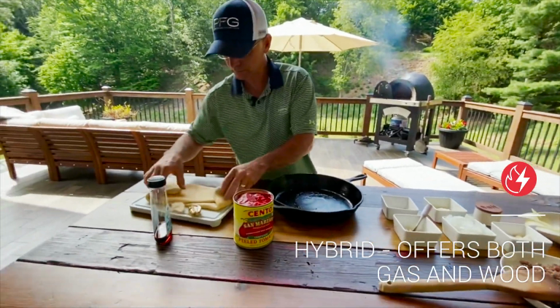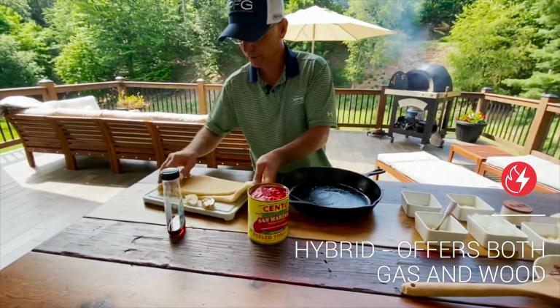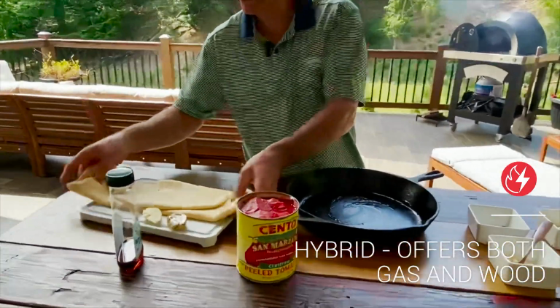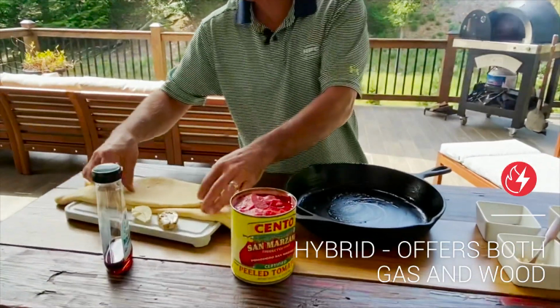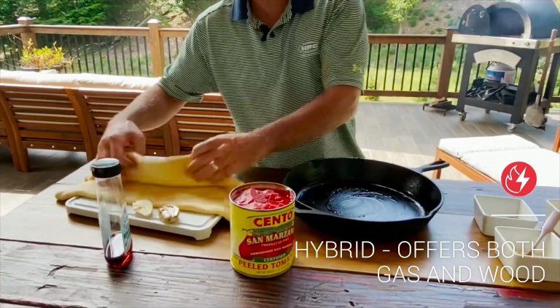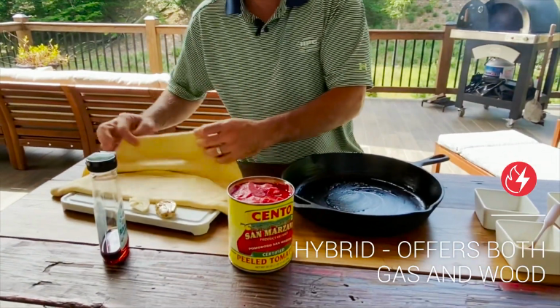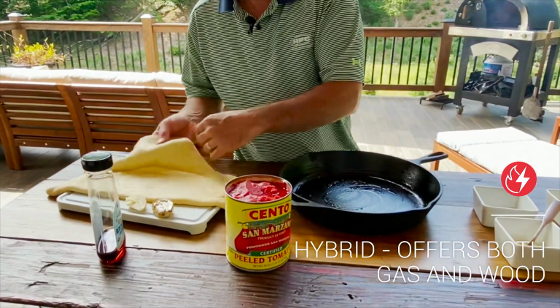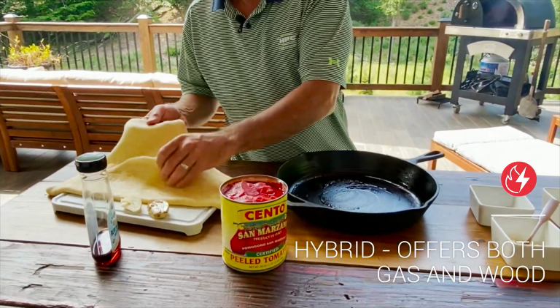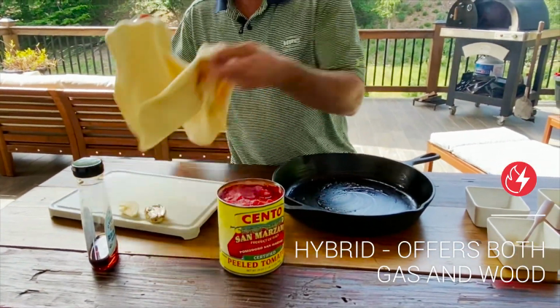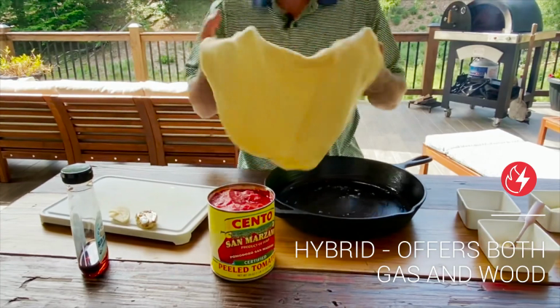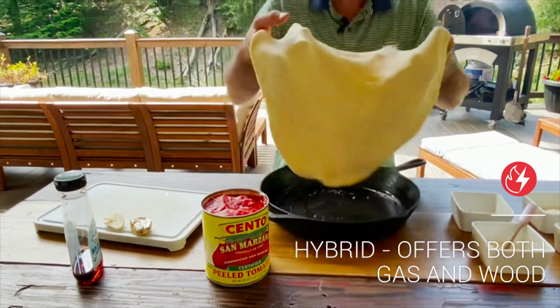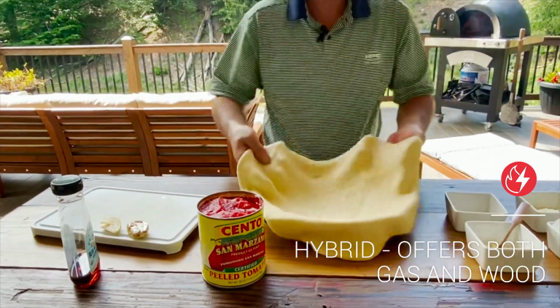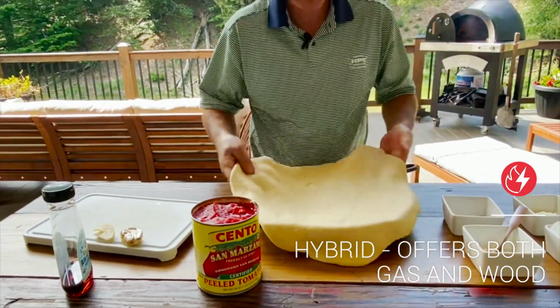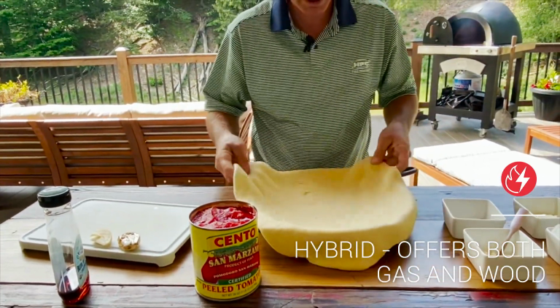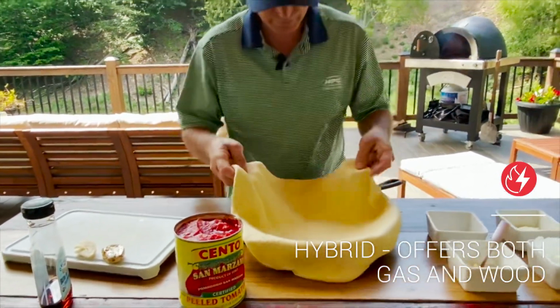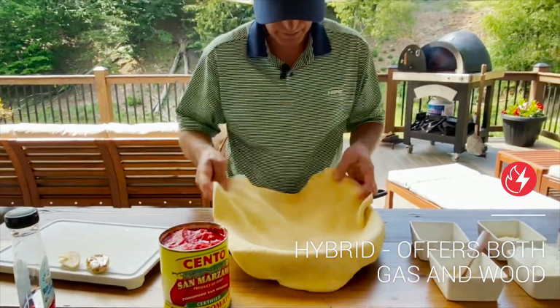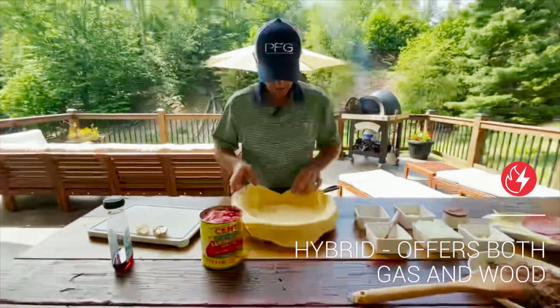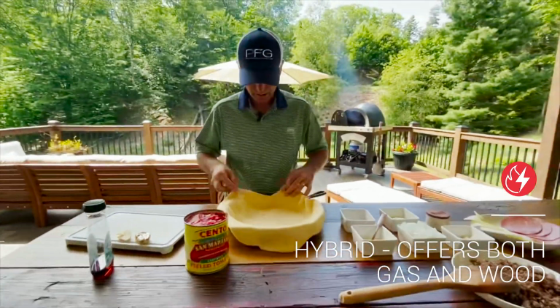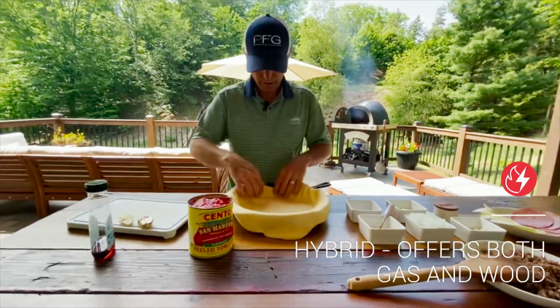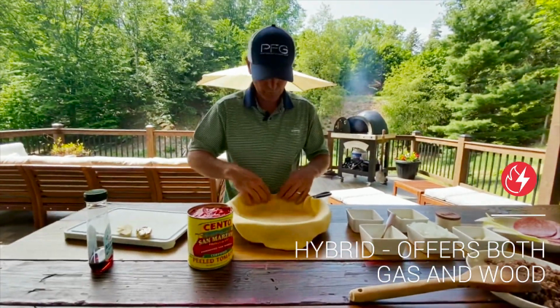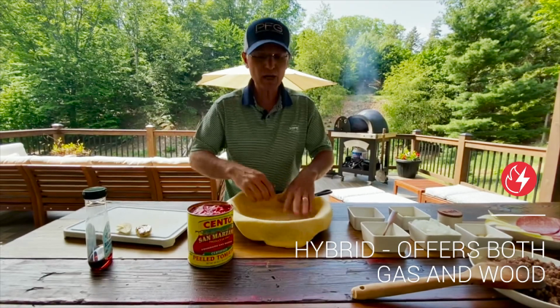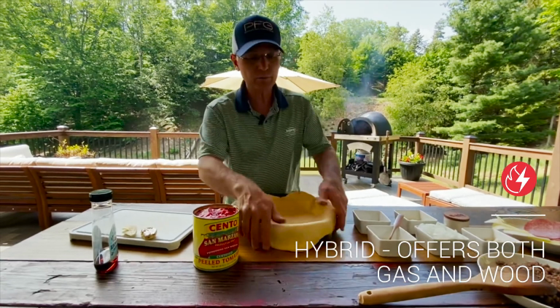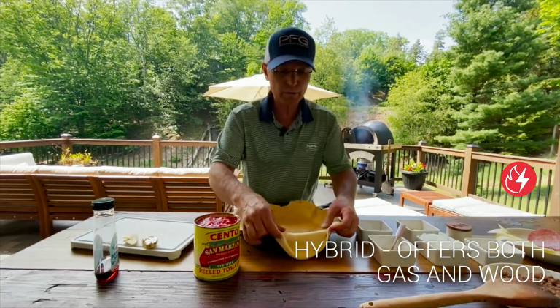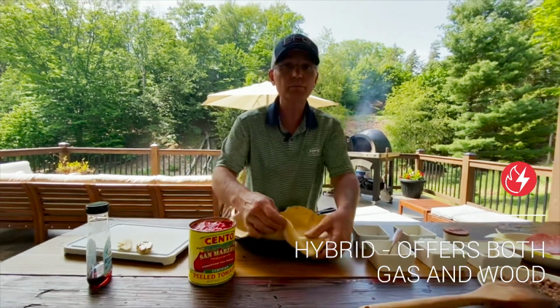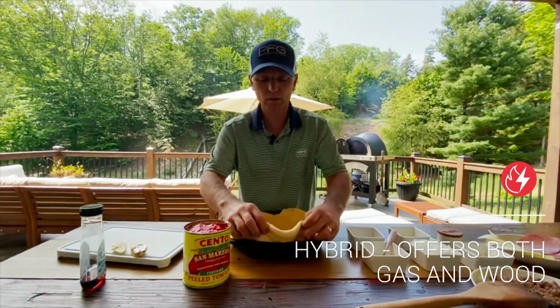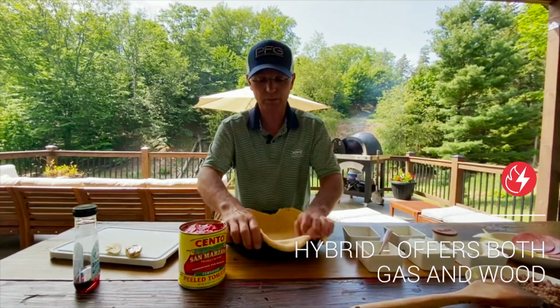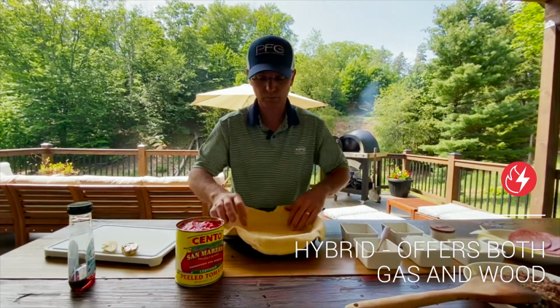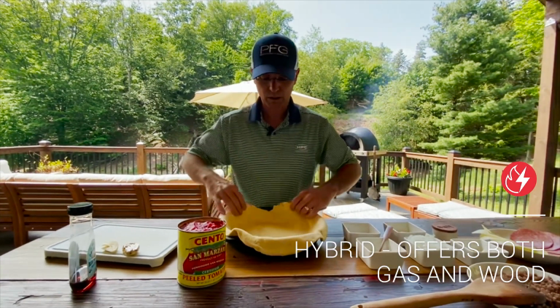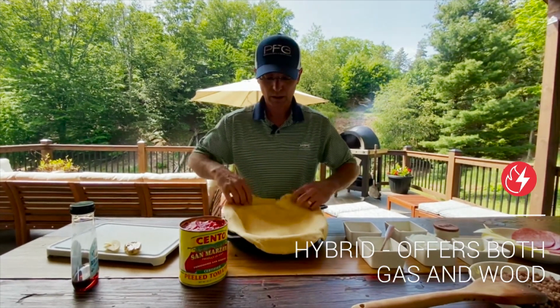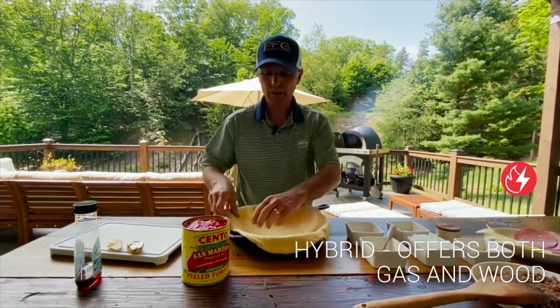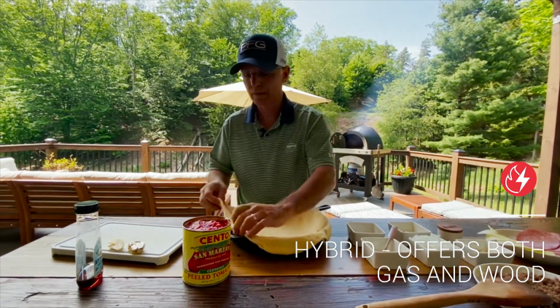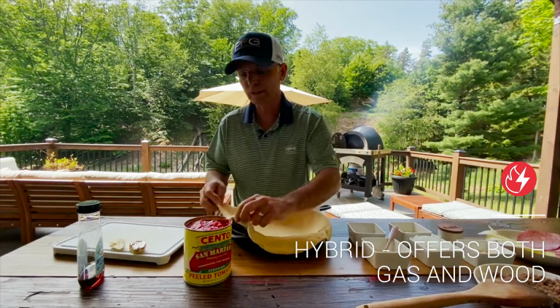Now I have made this dough. This dough is a combination of regular flour and cornmeal, and I've rolled it out.